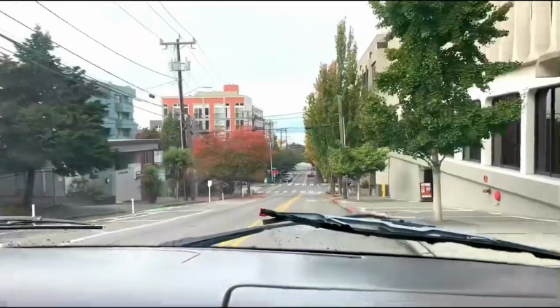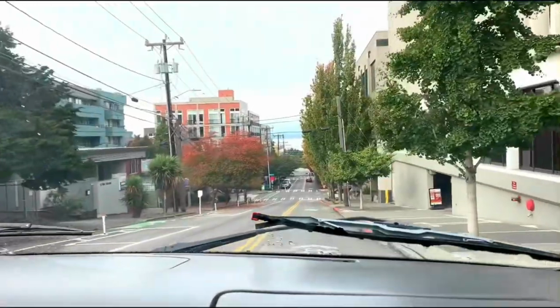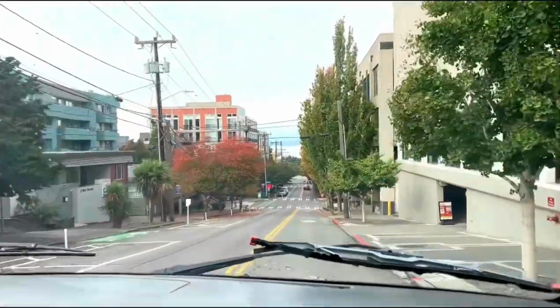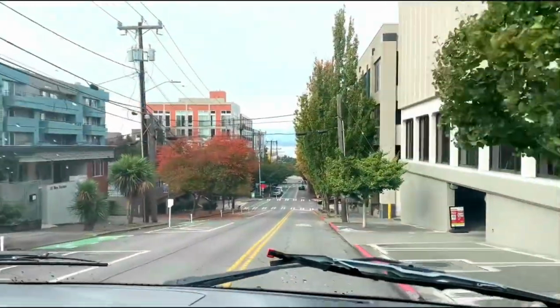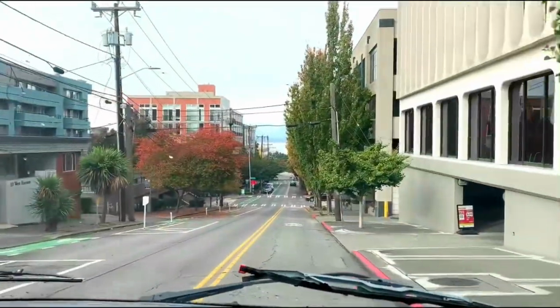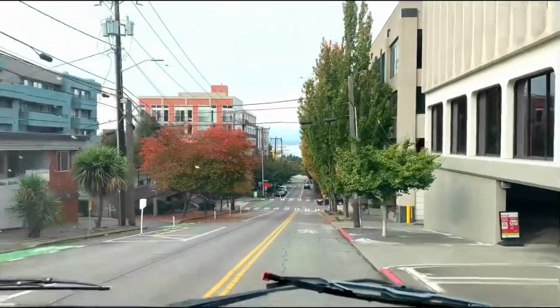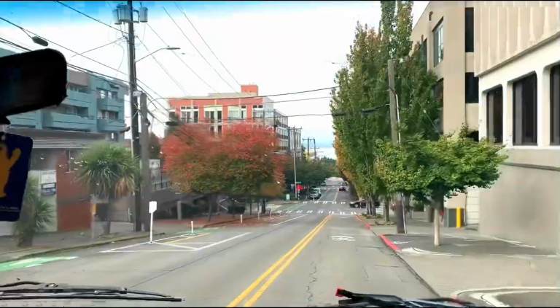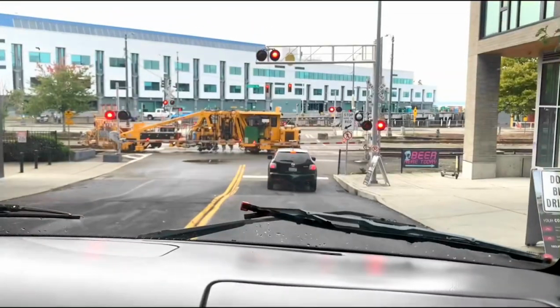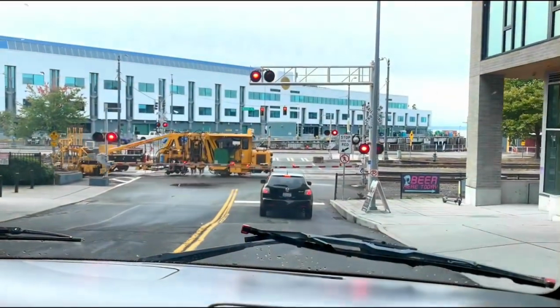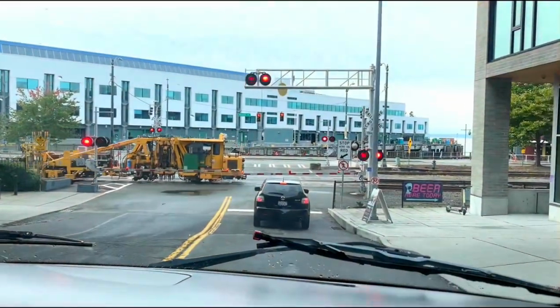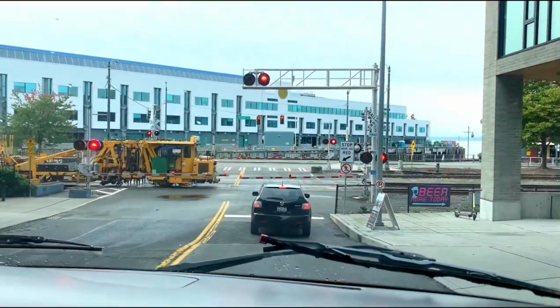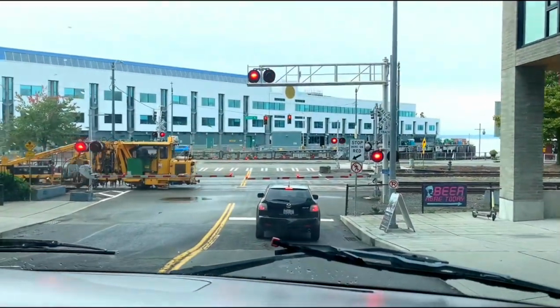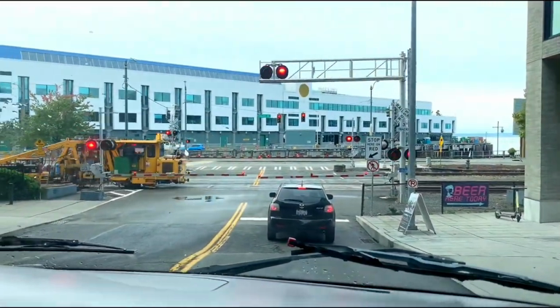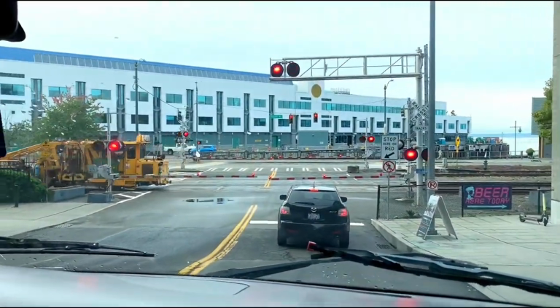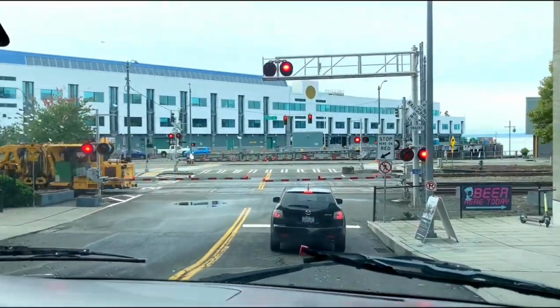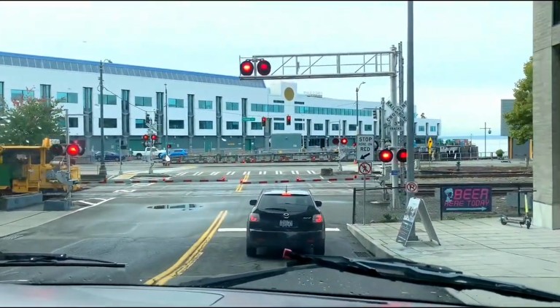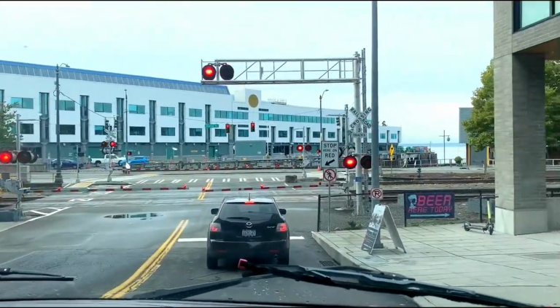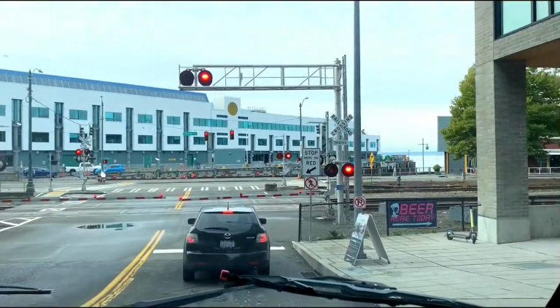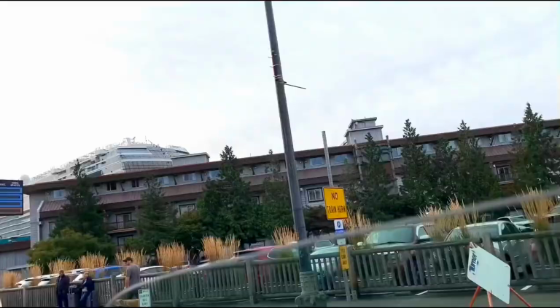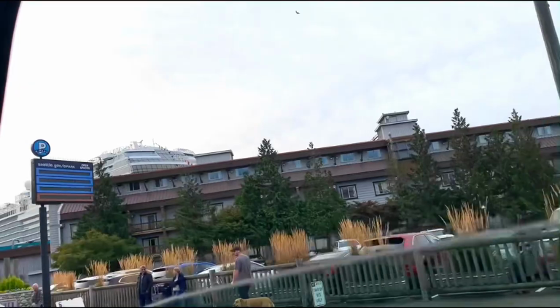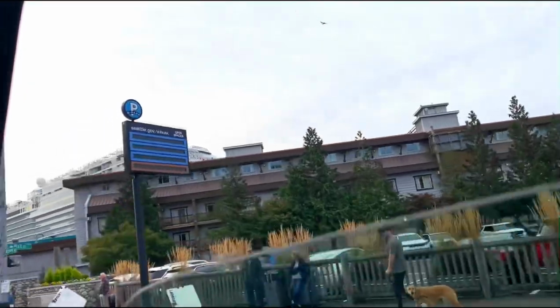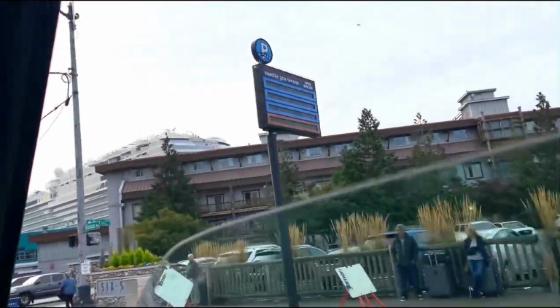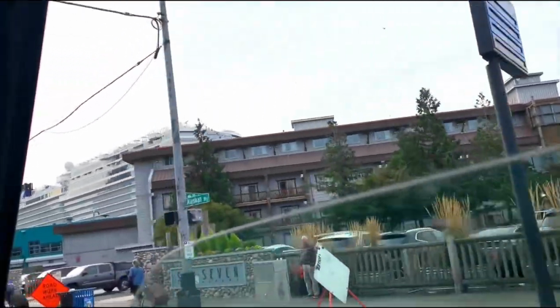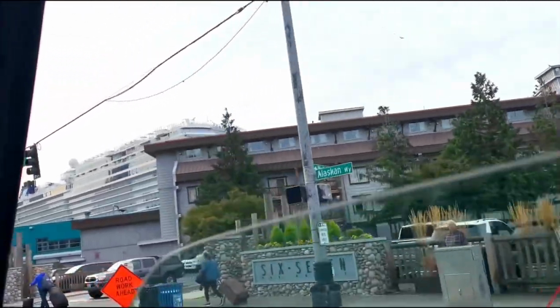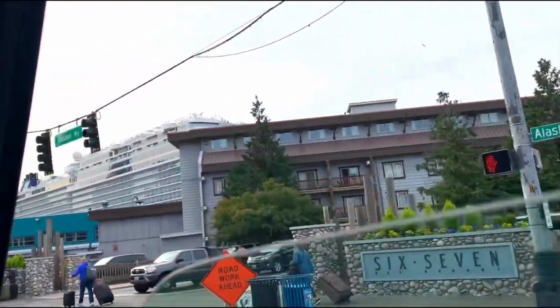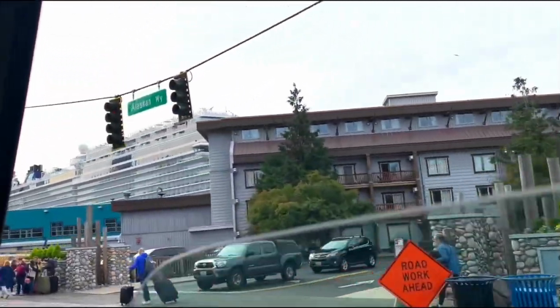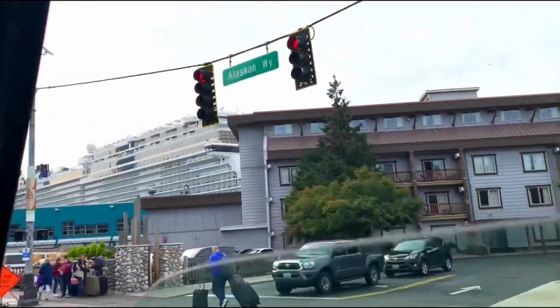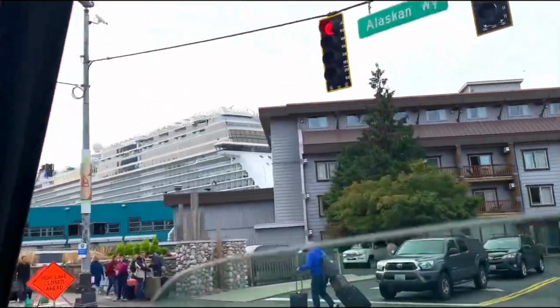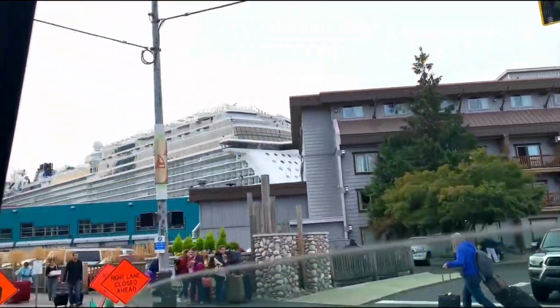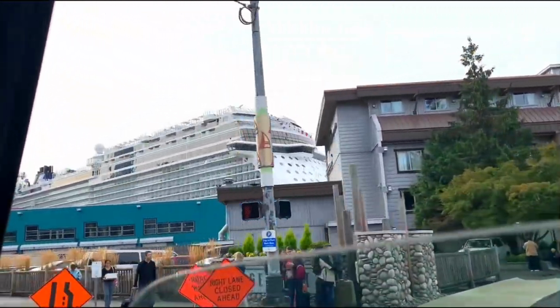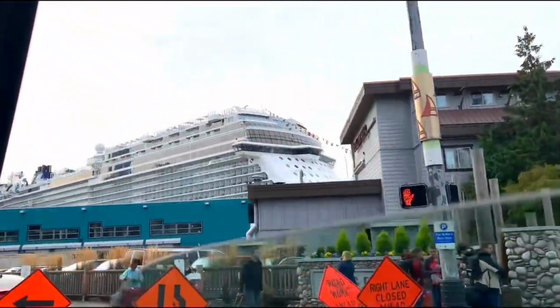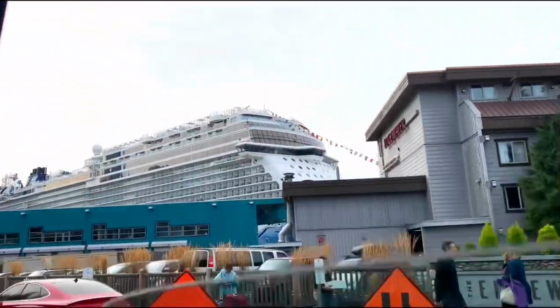We're on our way now to go ahead and try to board the ship before the rush. The same guys that brought us from the airport in Seattle to the hotel were the same ones that came to pick us back up and brought us to this.